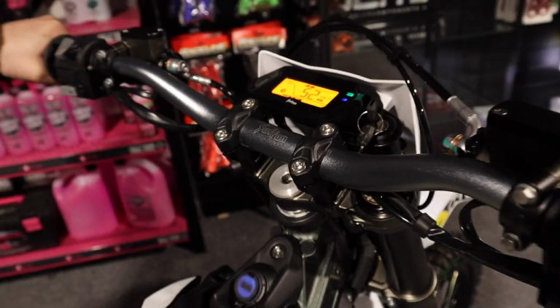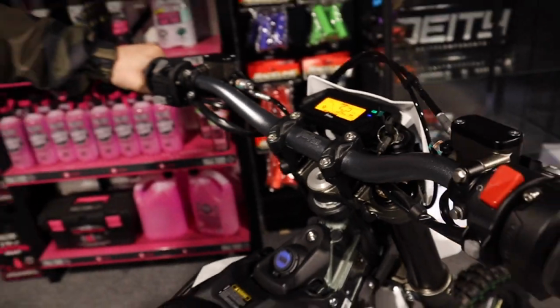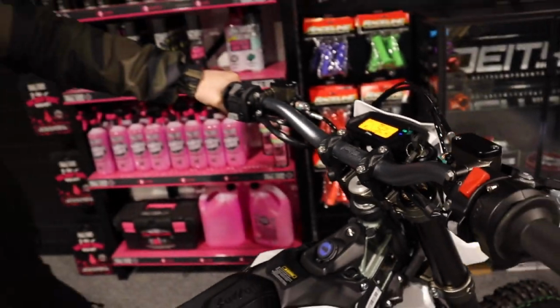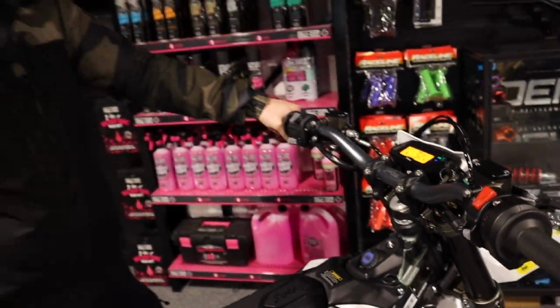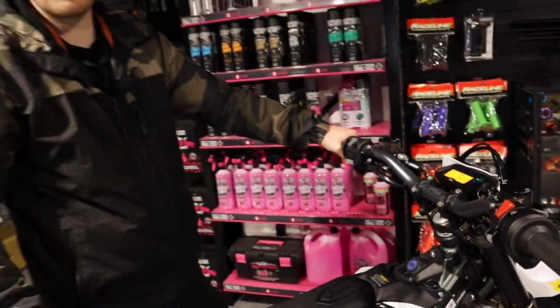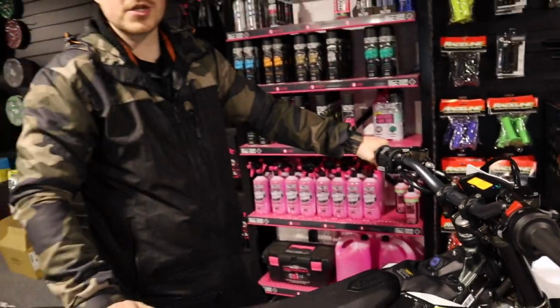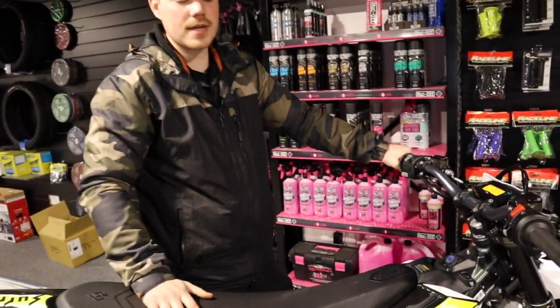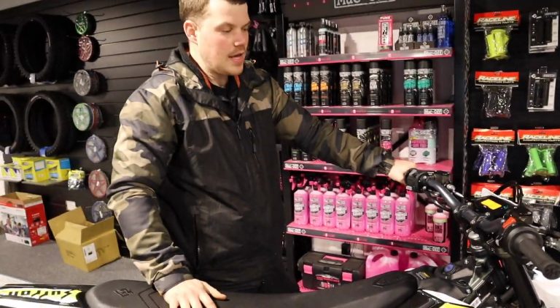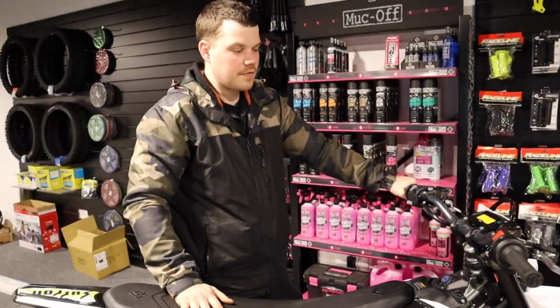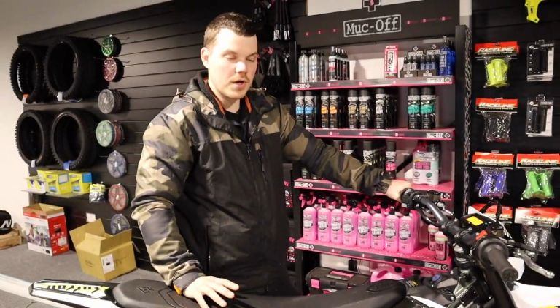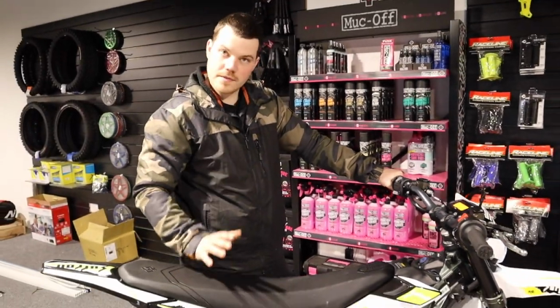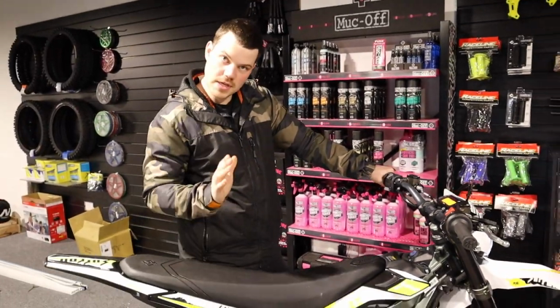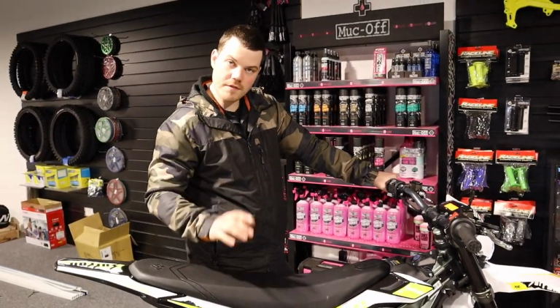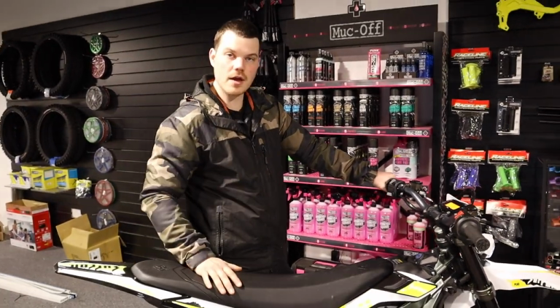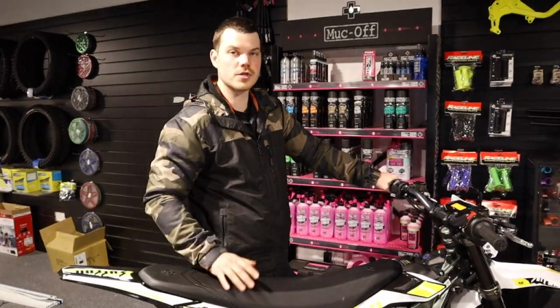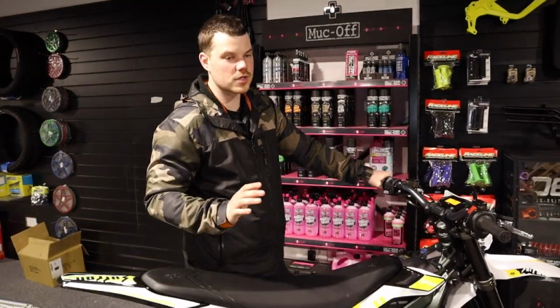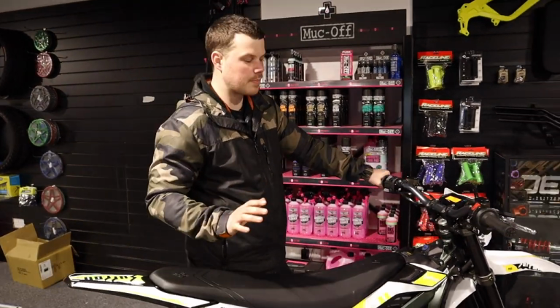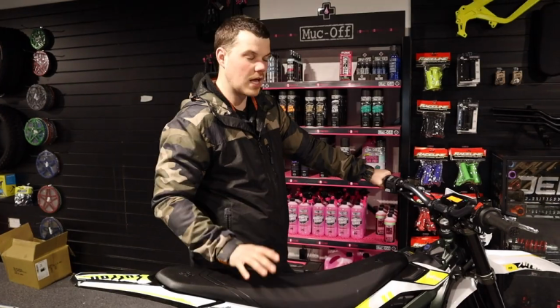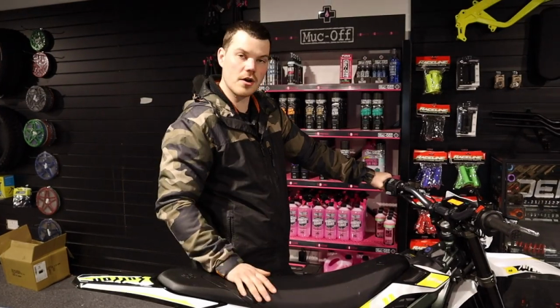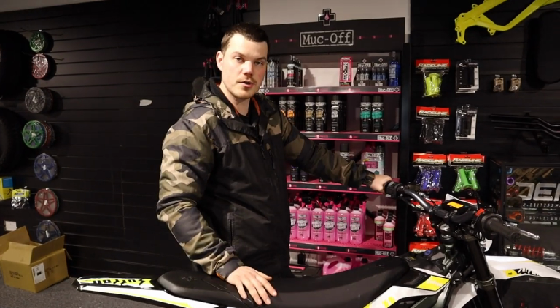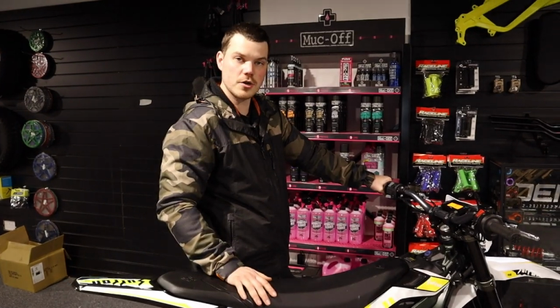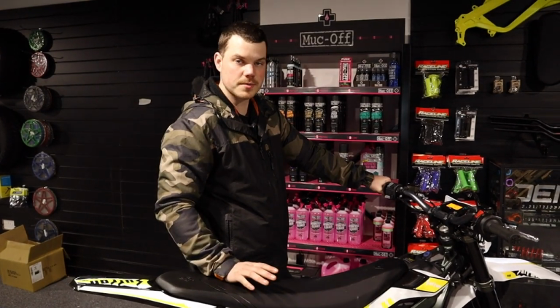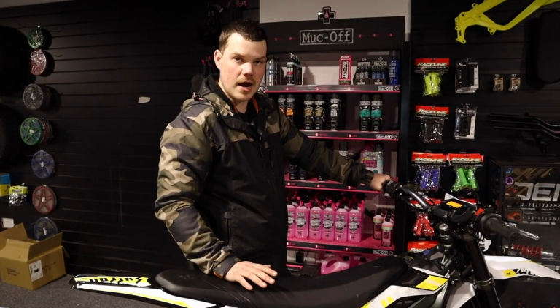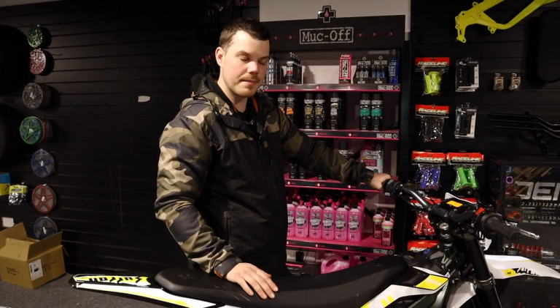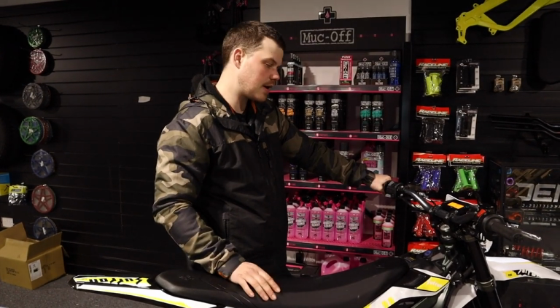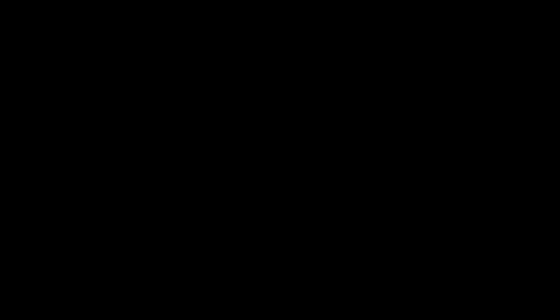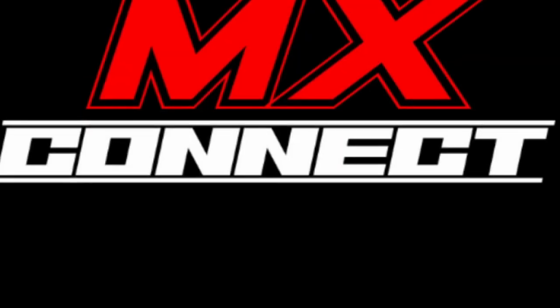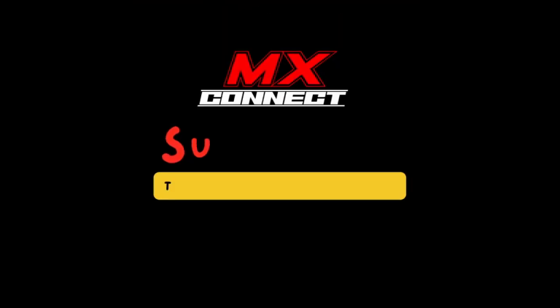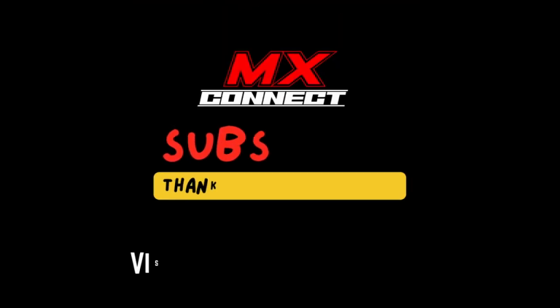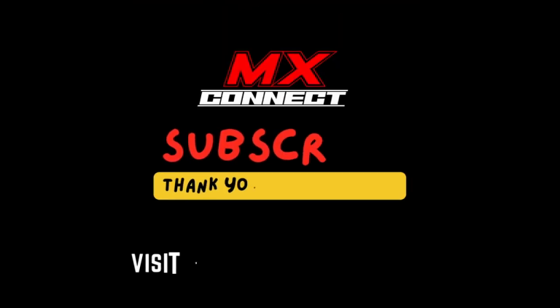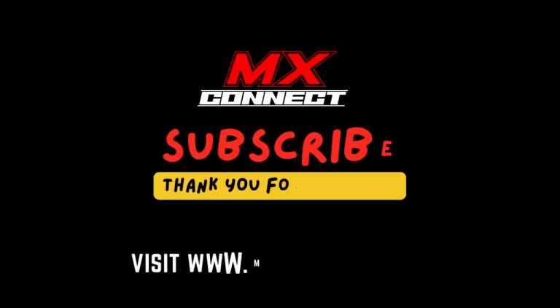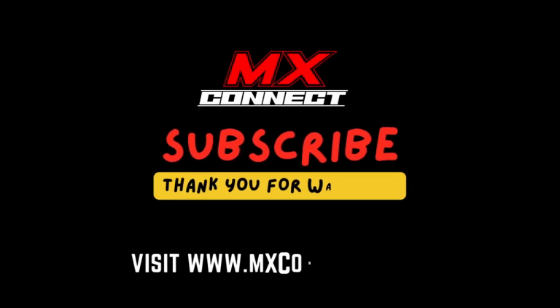As ever guys, thanks for watching. If you want to see more videos just drop us a like on YouTube, subscribe and there will be plenty more to come. Thanks guys.